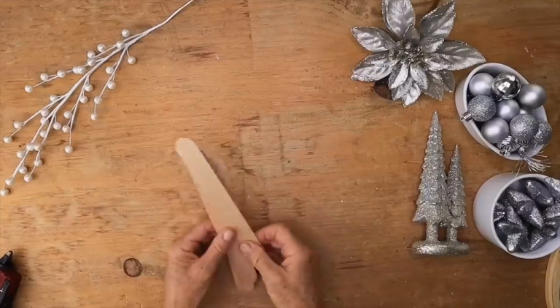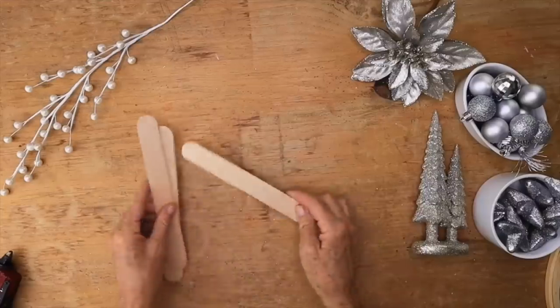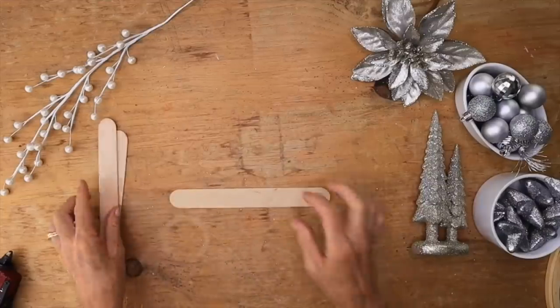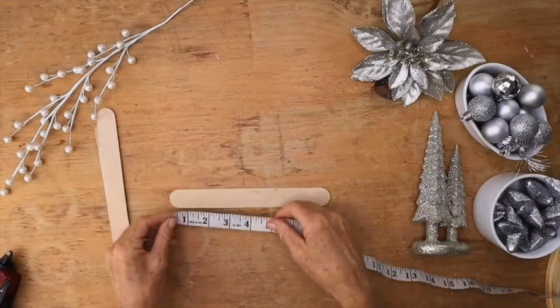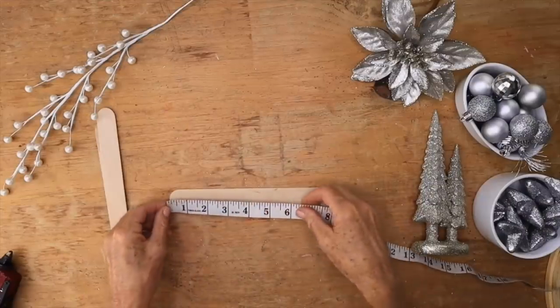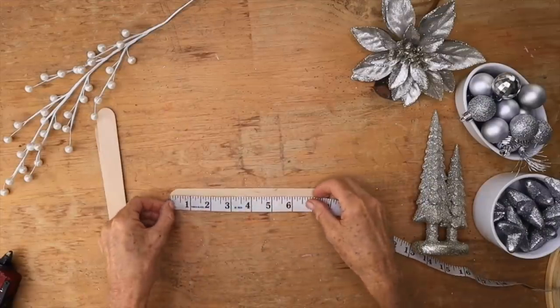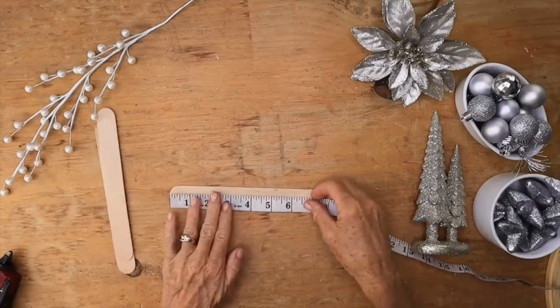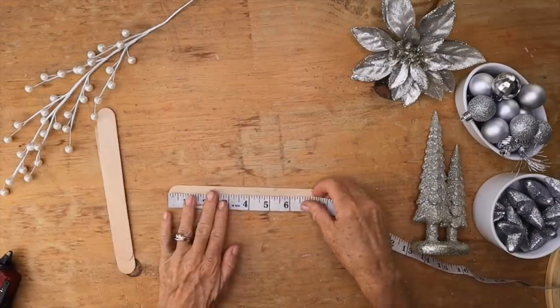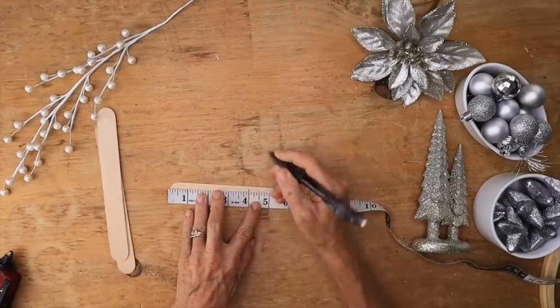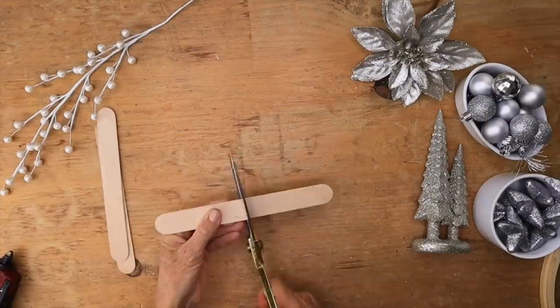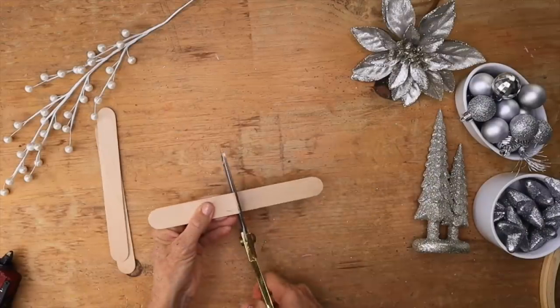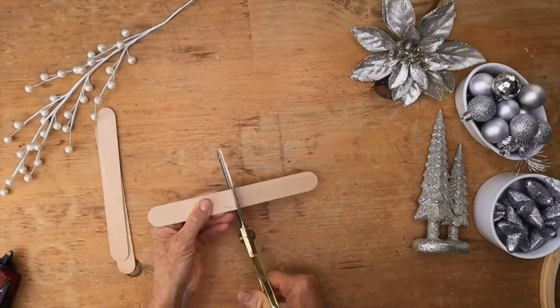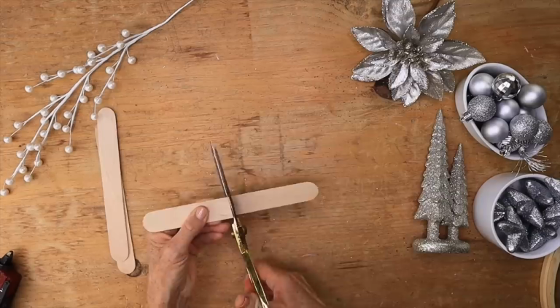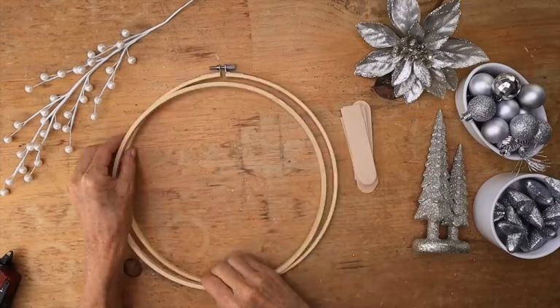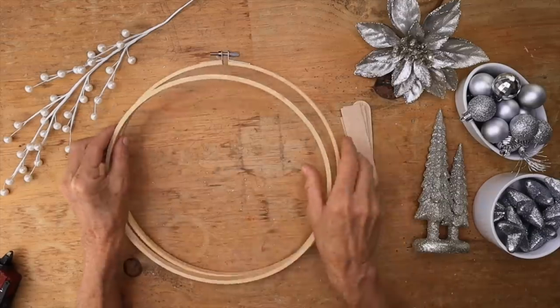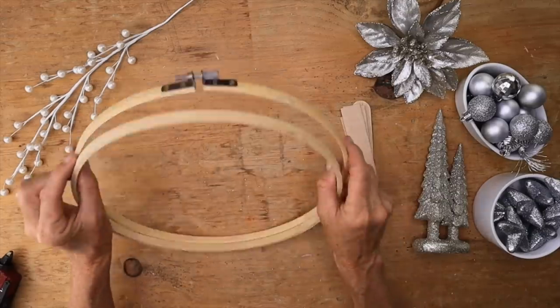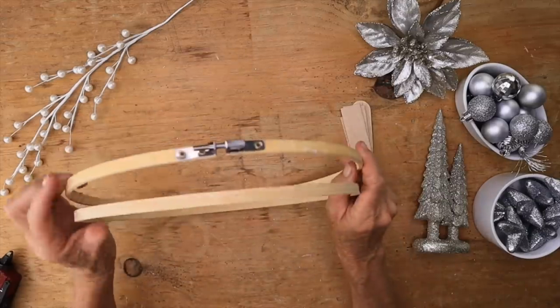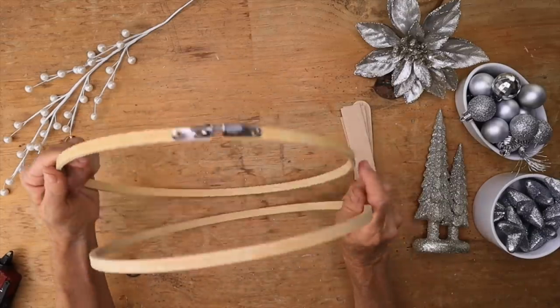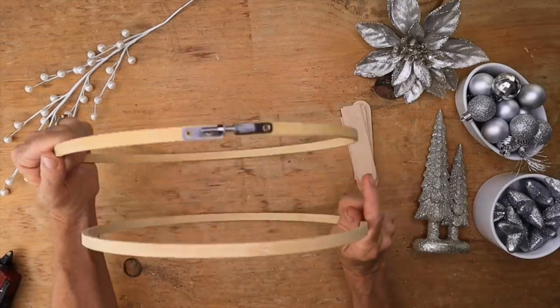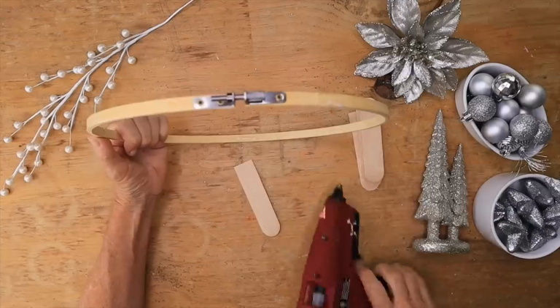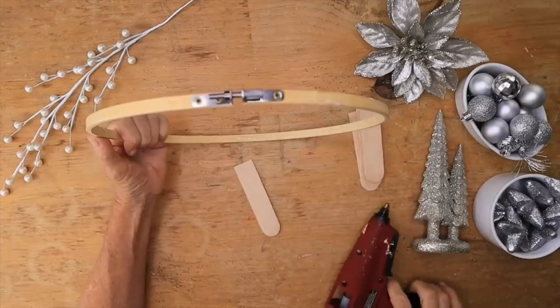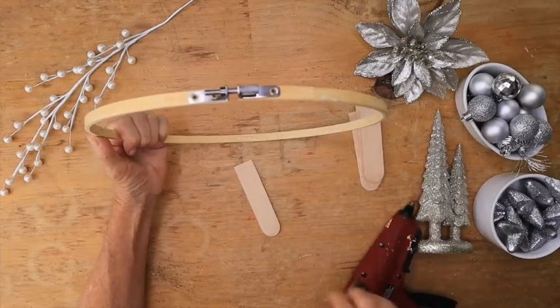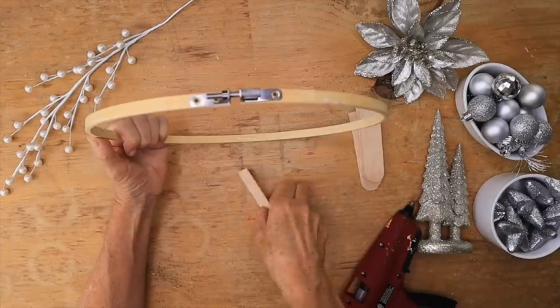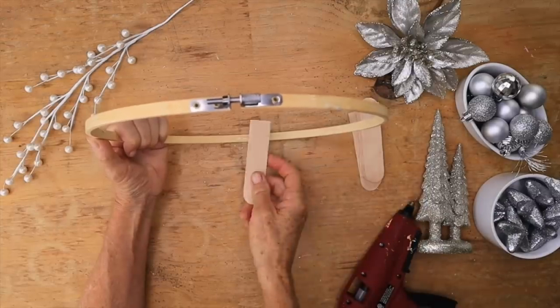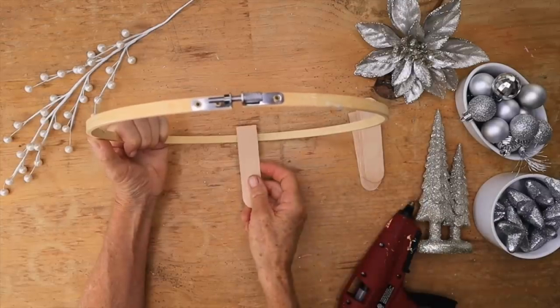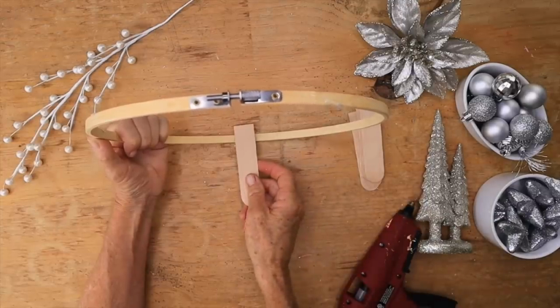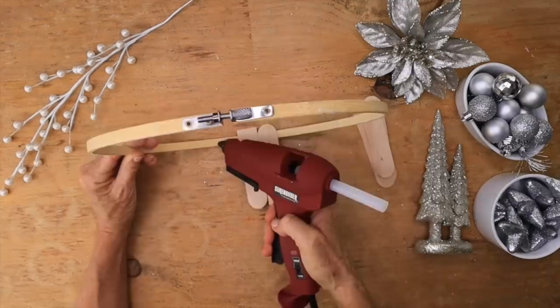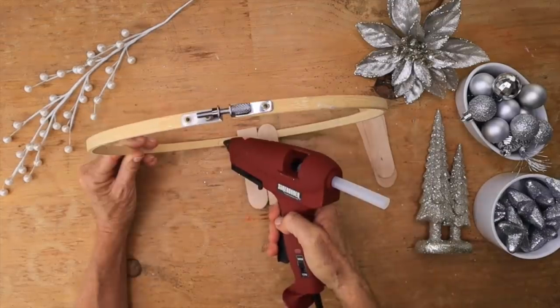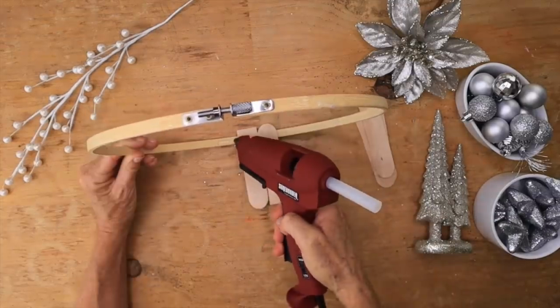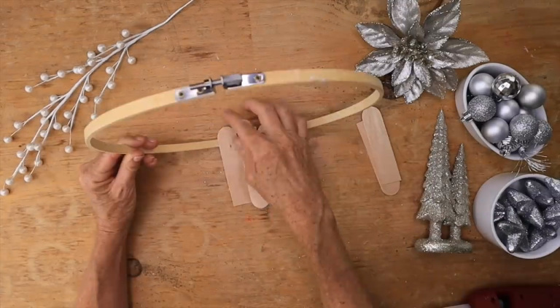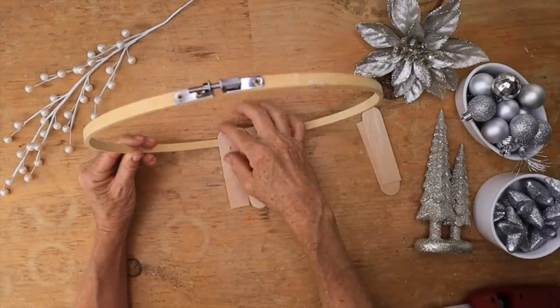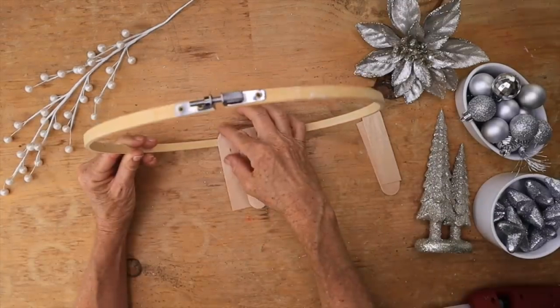We're going to start with these large tongue depressors, cut those in half. Then we grabbed an embroidery hoop and we're going to take those little pieces of wood that we cut in half and glue them at the bottom.